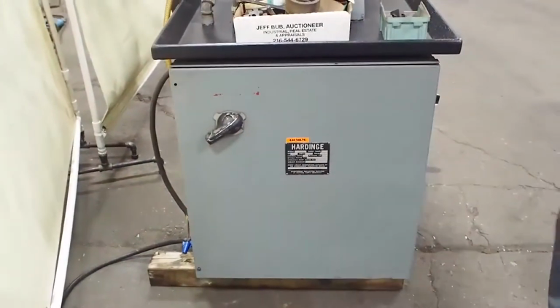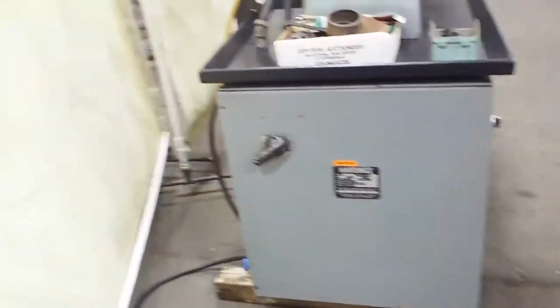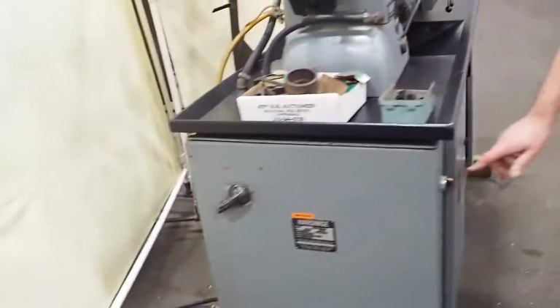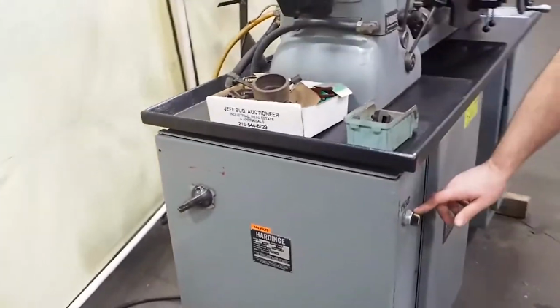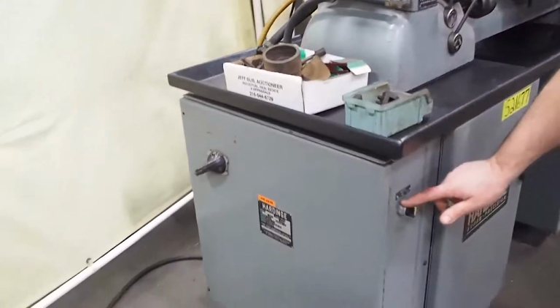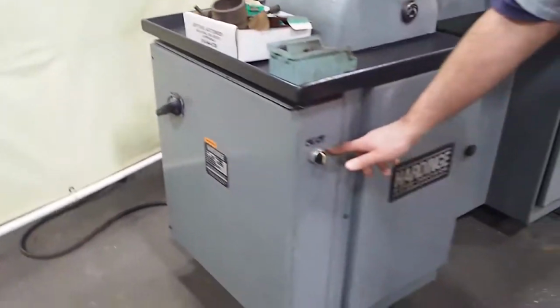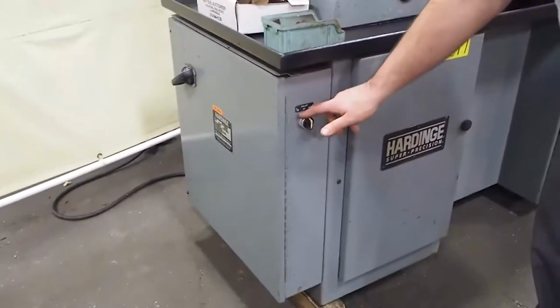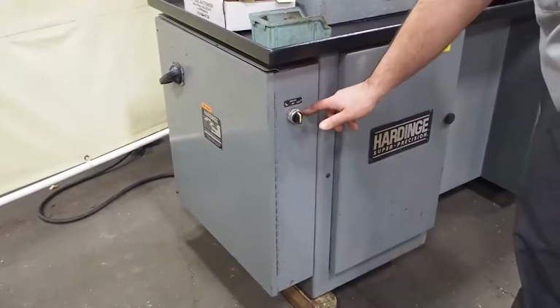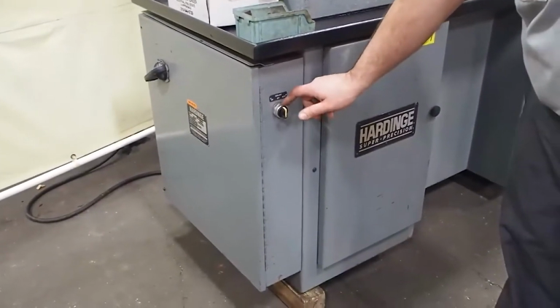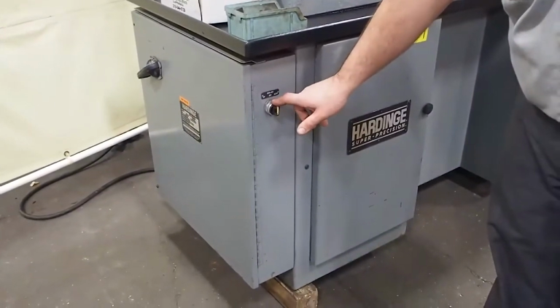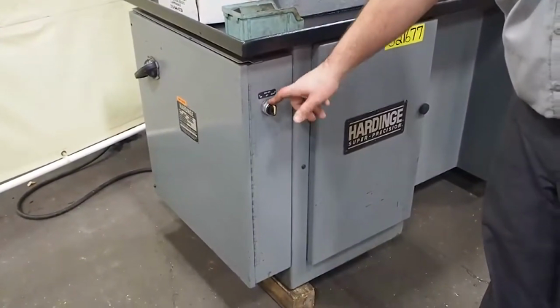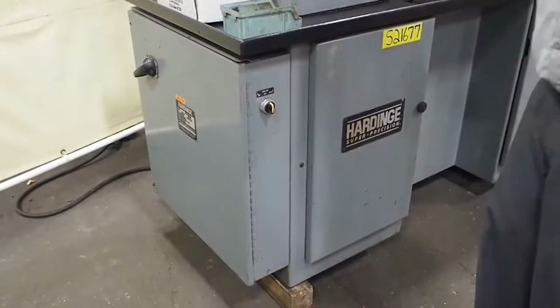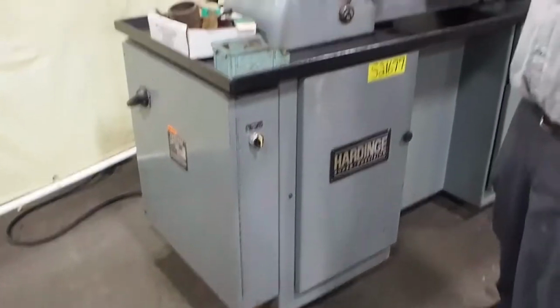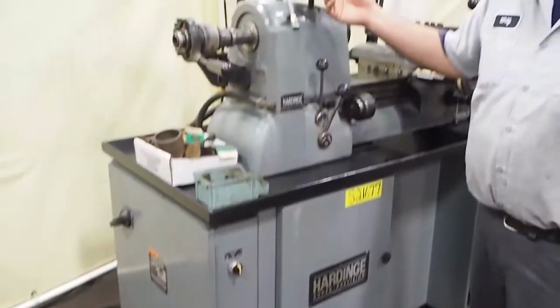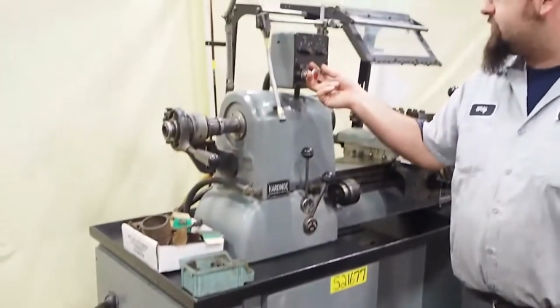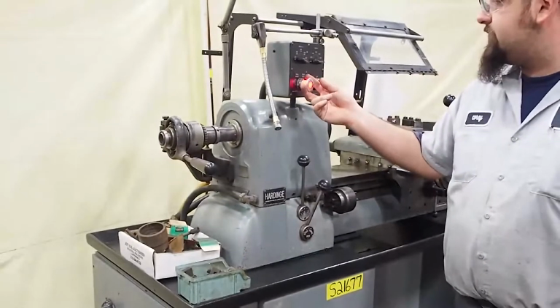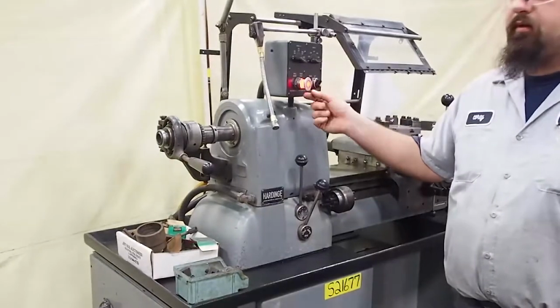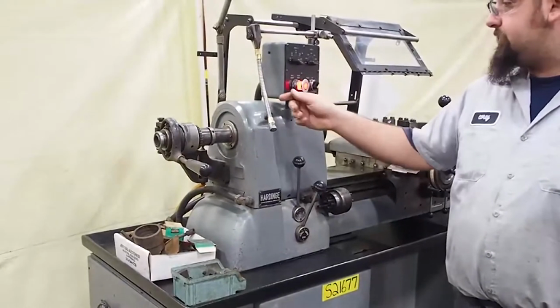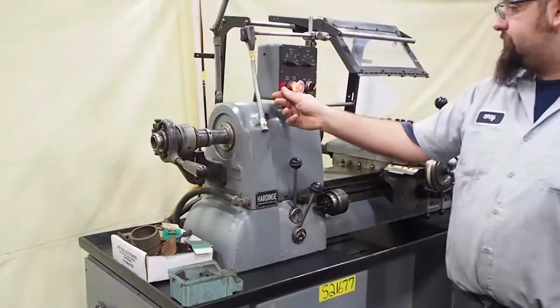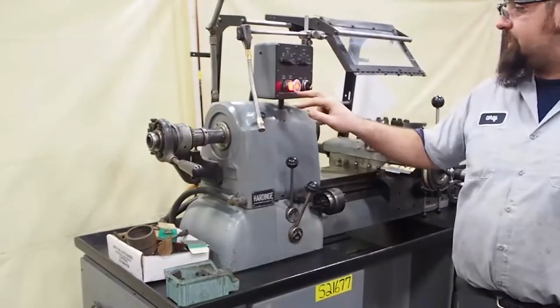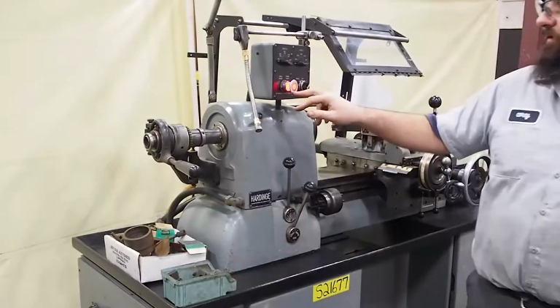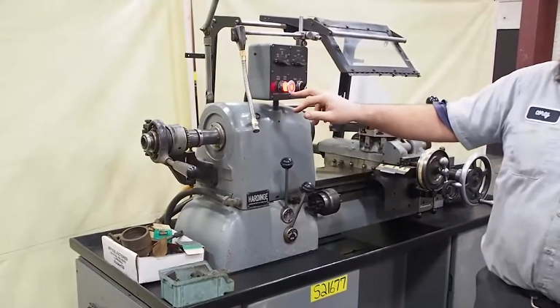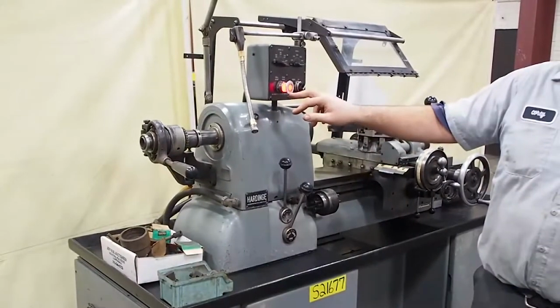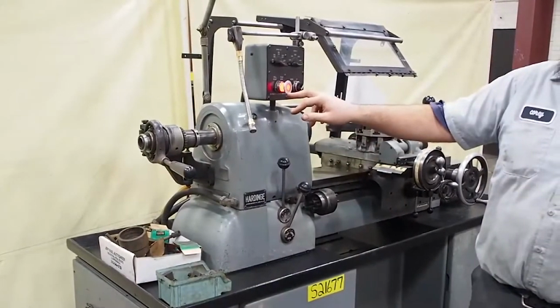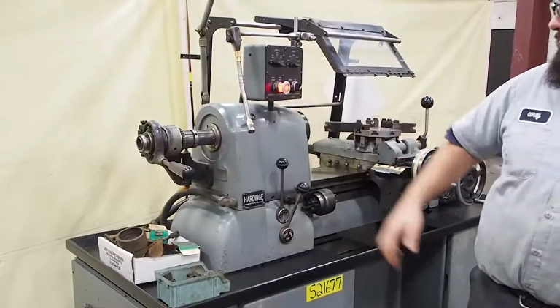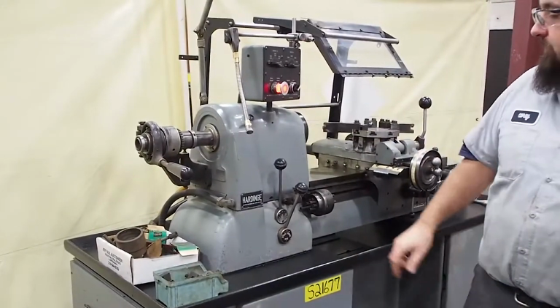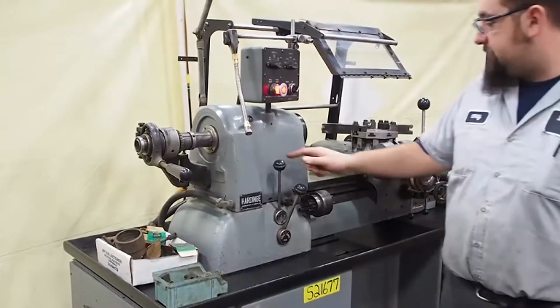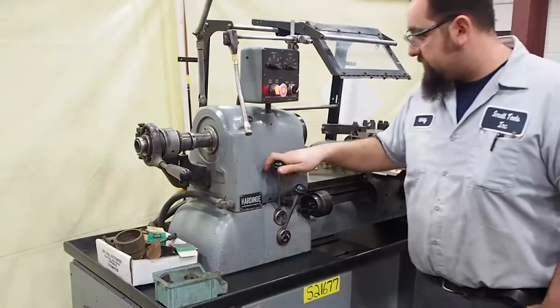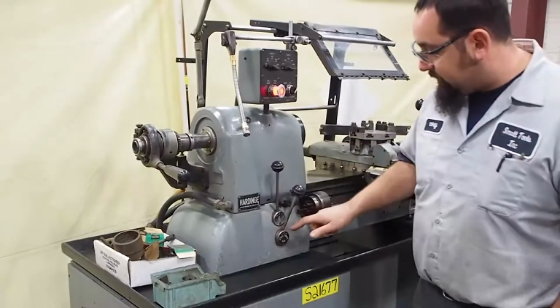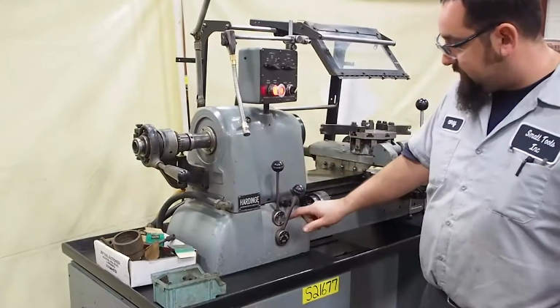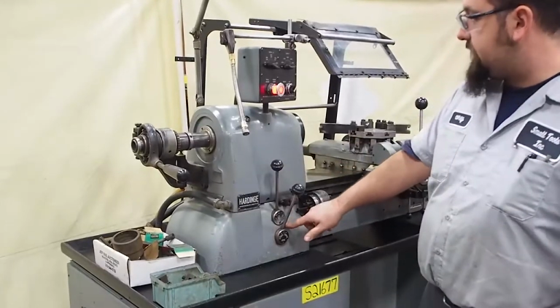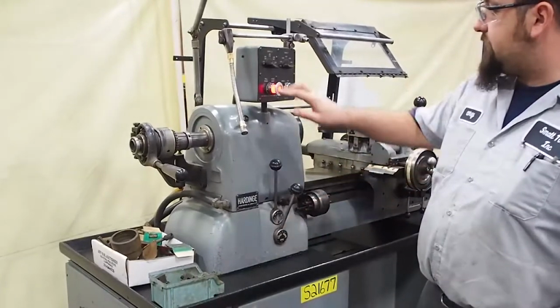Over here, this is your coolant pump — on or off. This will only come on when you have your stop button pulled out. When your stop button is lit up, that means you have power. When you have power, you have one, two, three gear range.